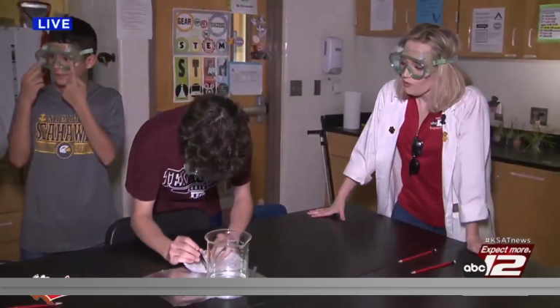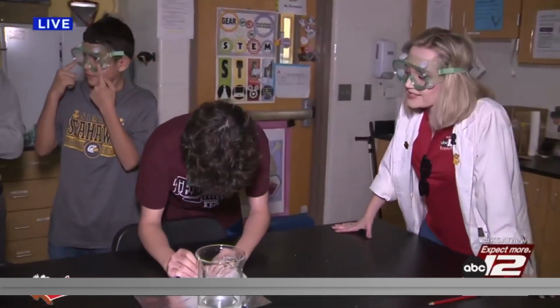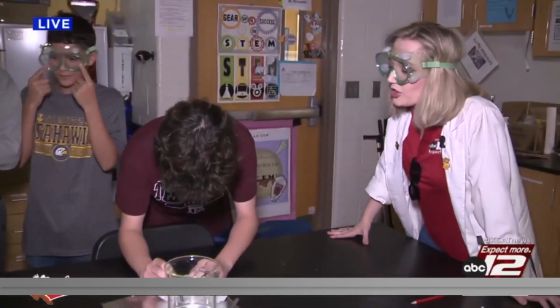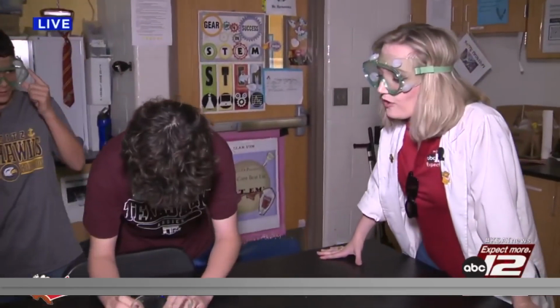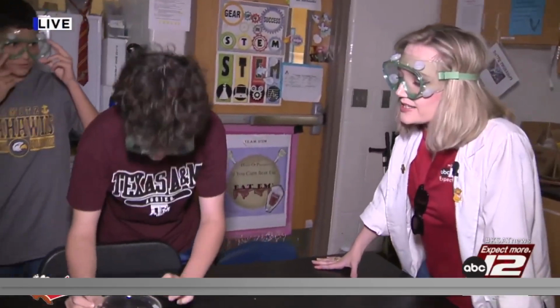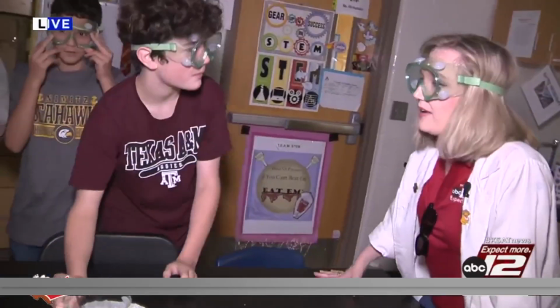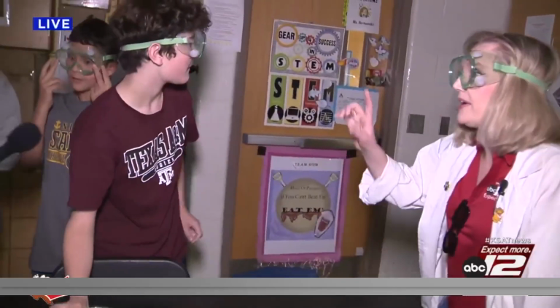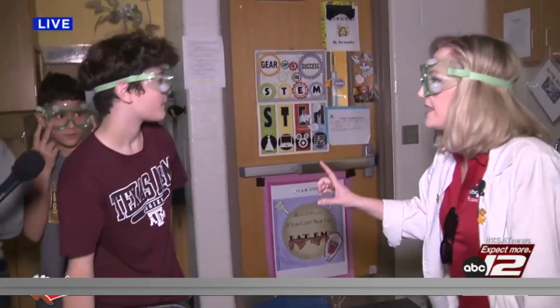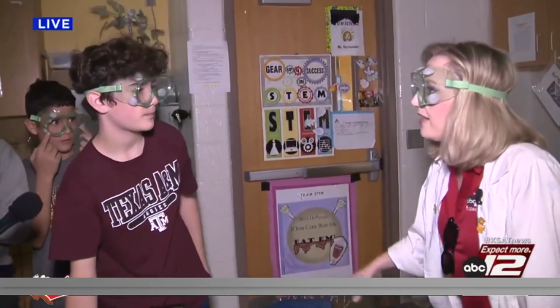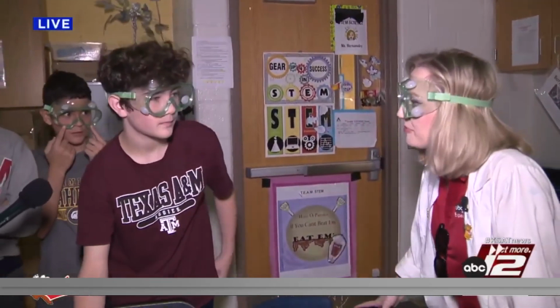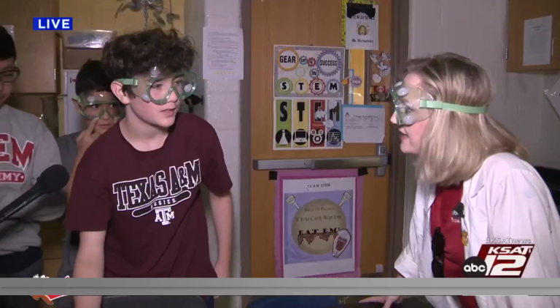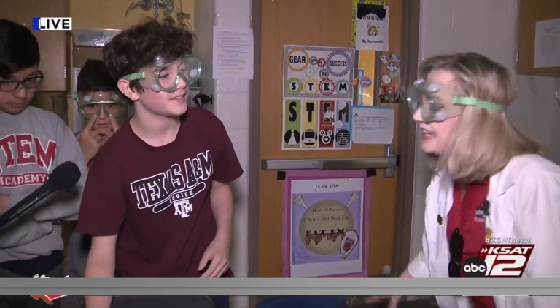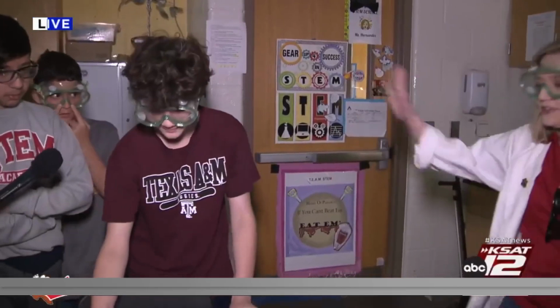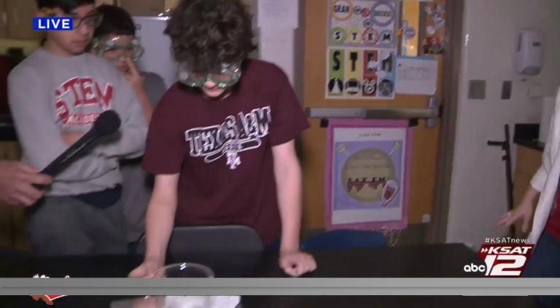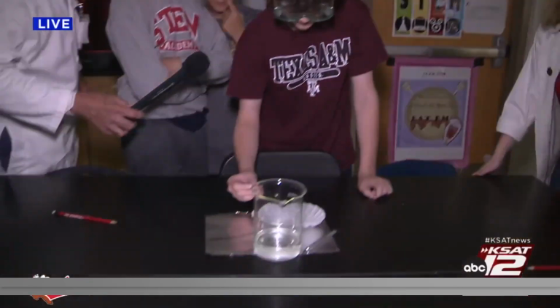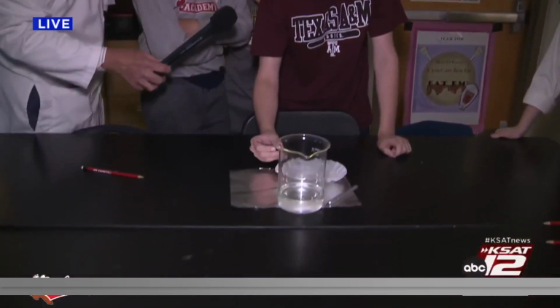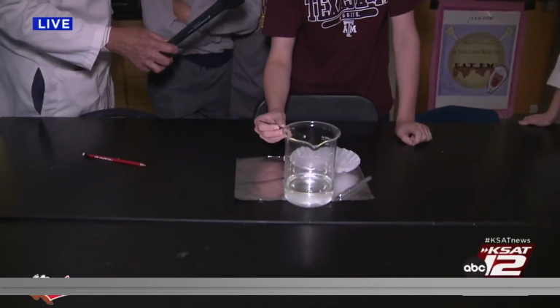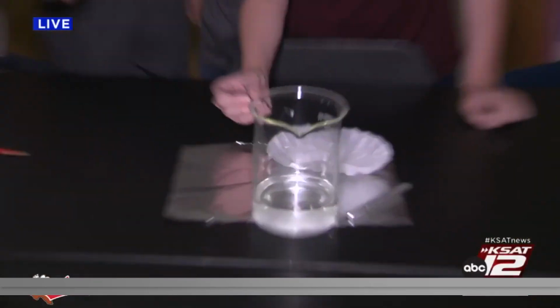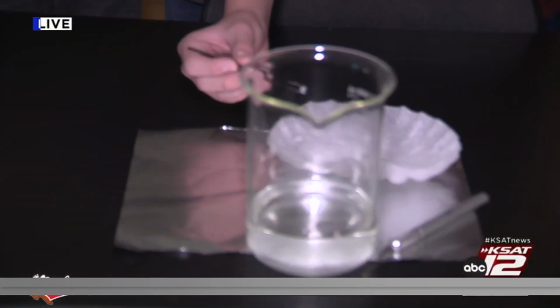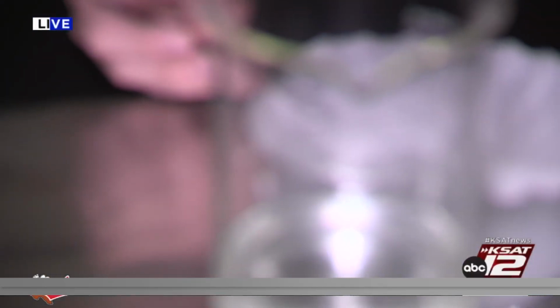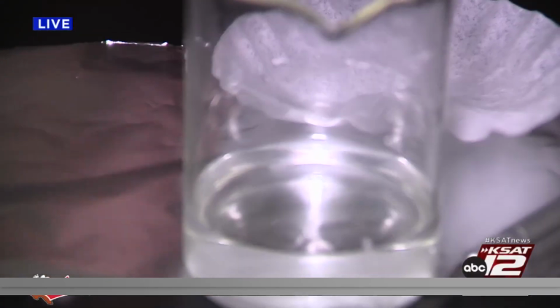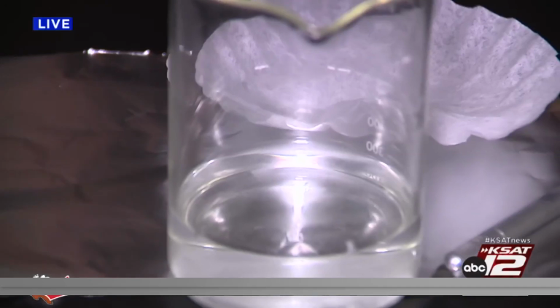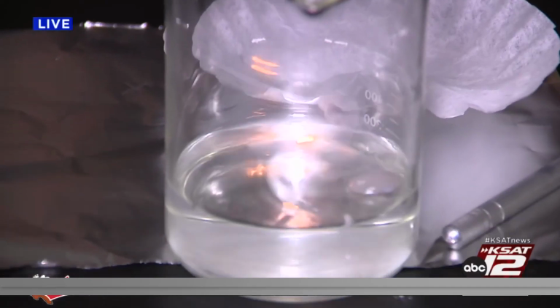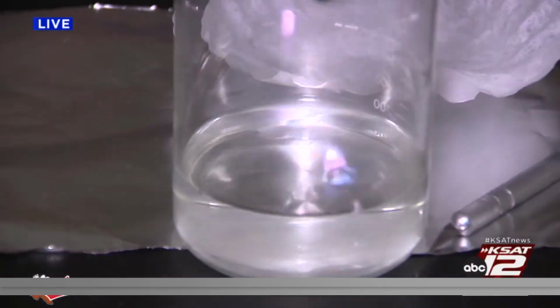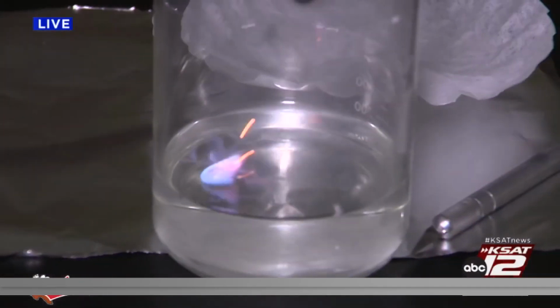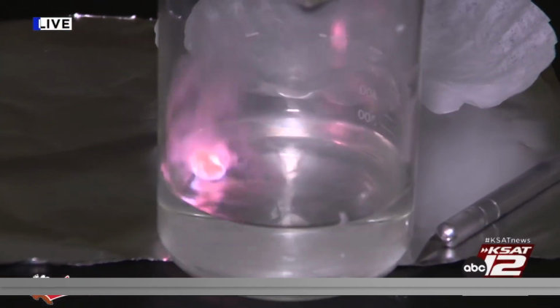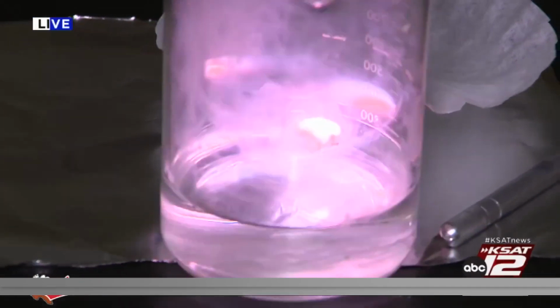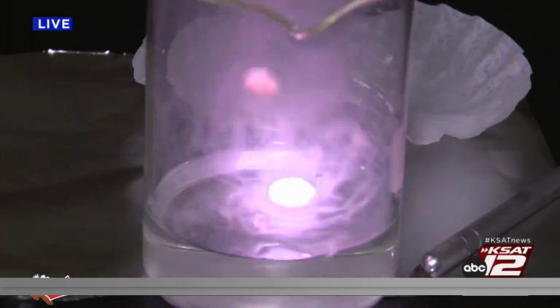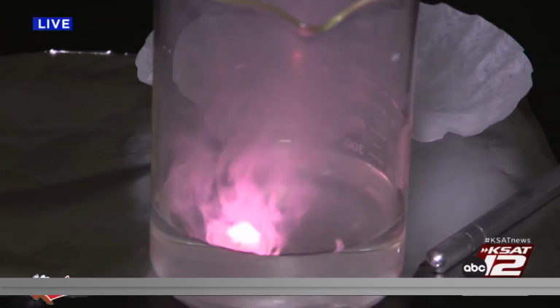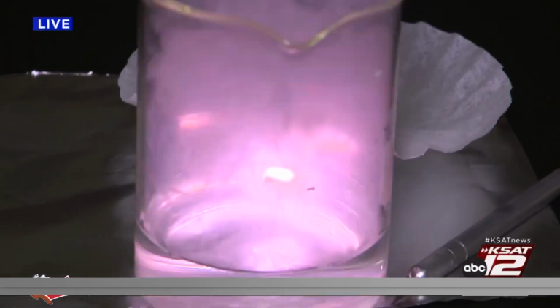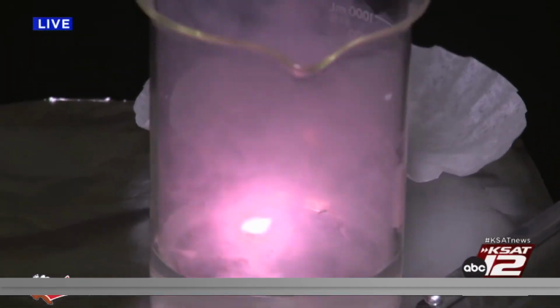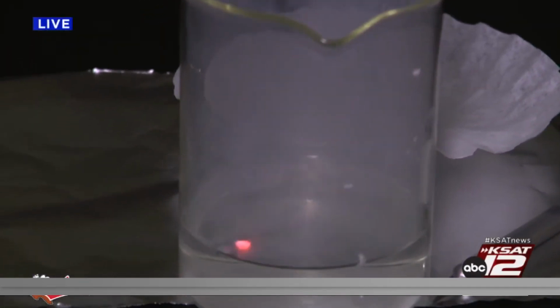What is the chemical for — what is the periodic table of elements symbol for potassium? Okay, let's do this. Ready, set, go. Whoa — oh, there's the pink fire! There it is.